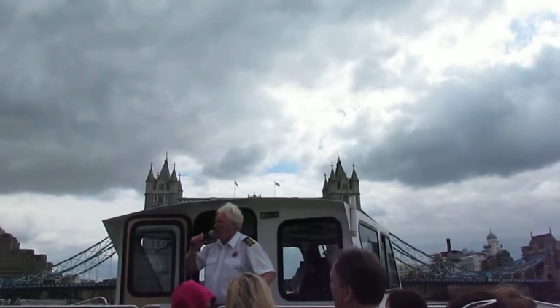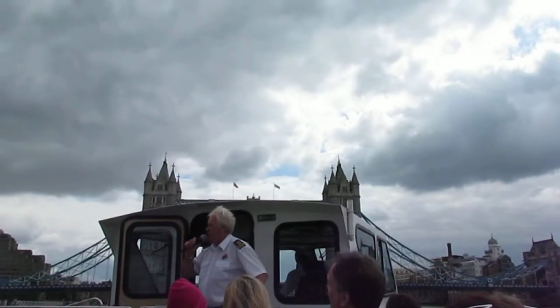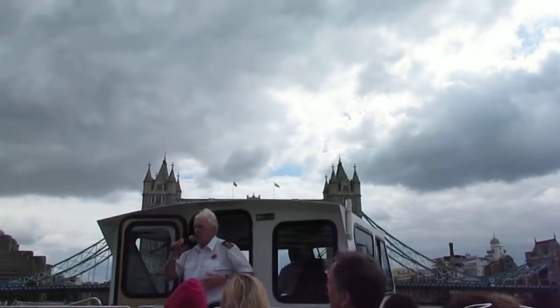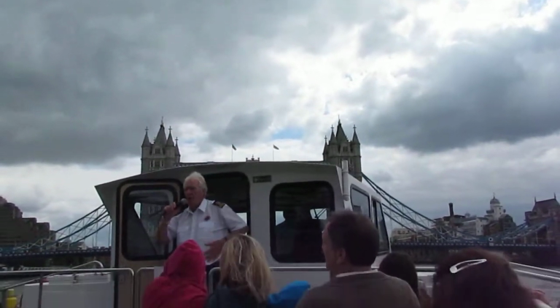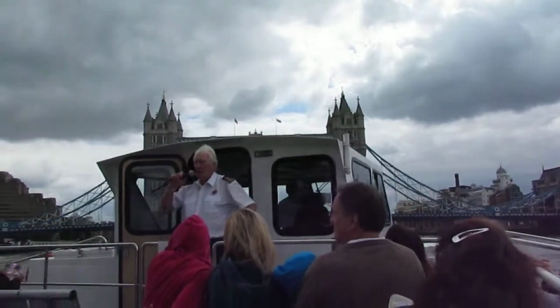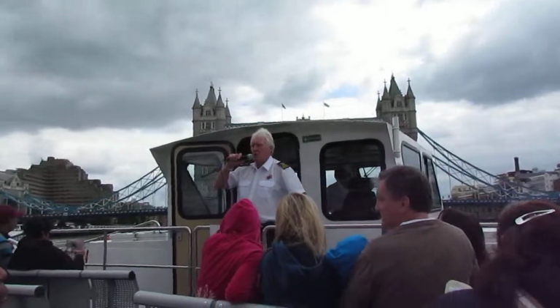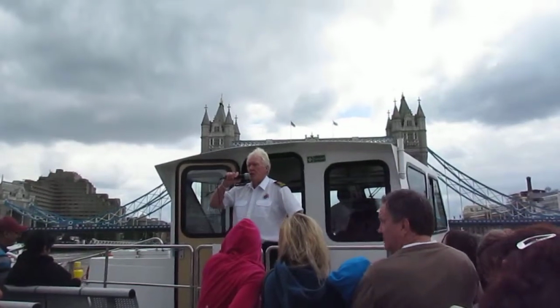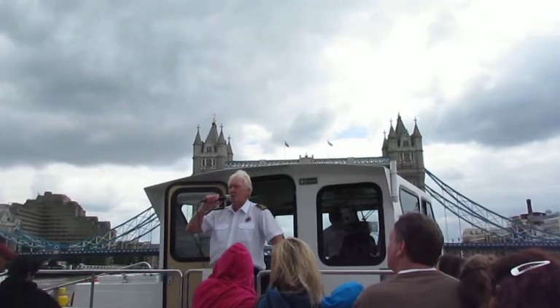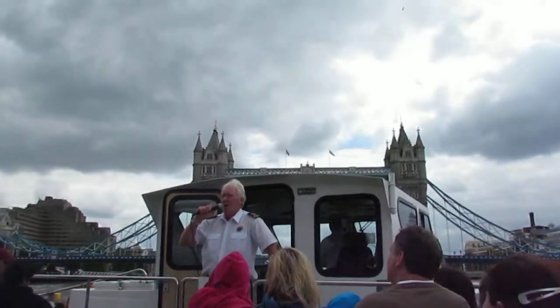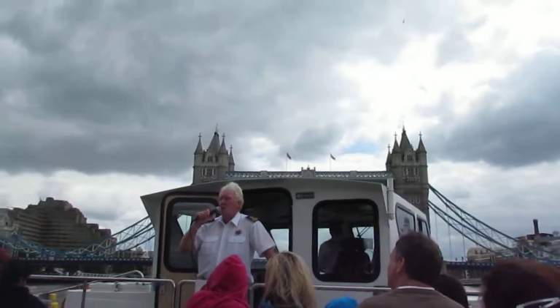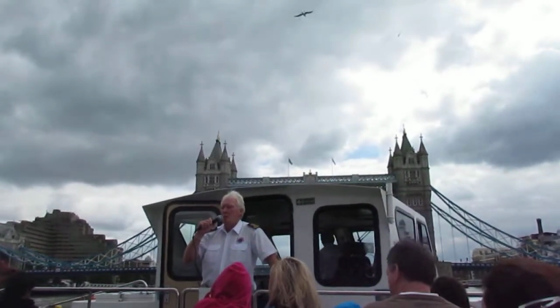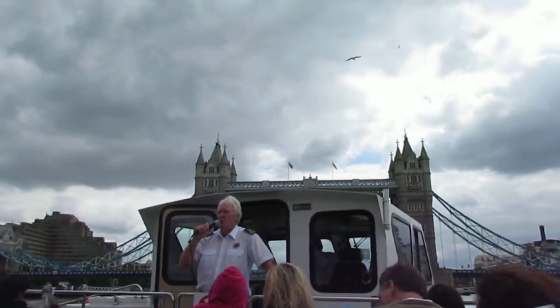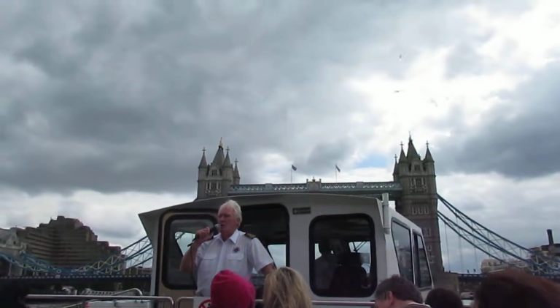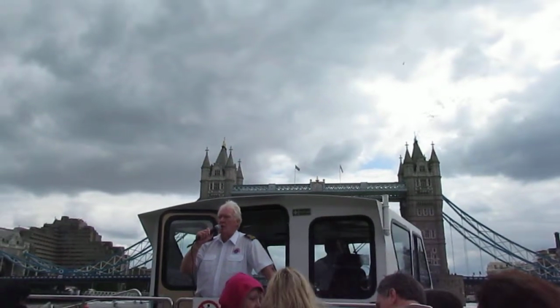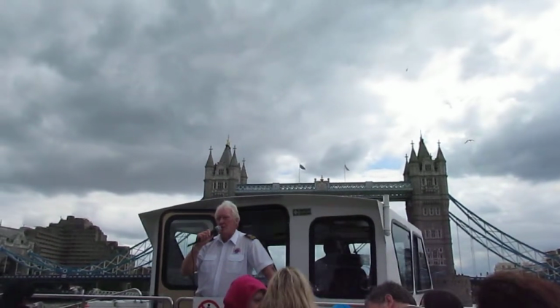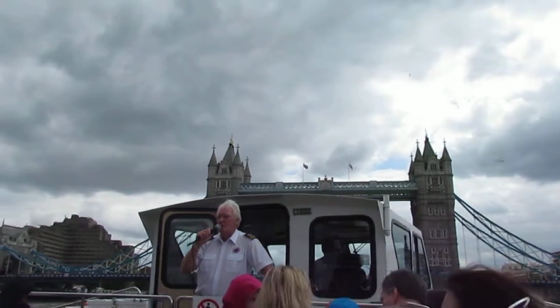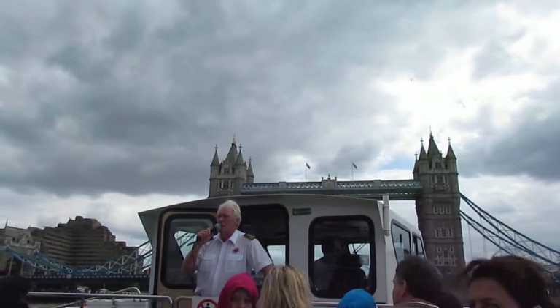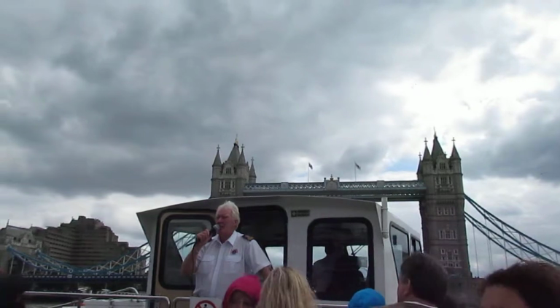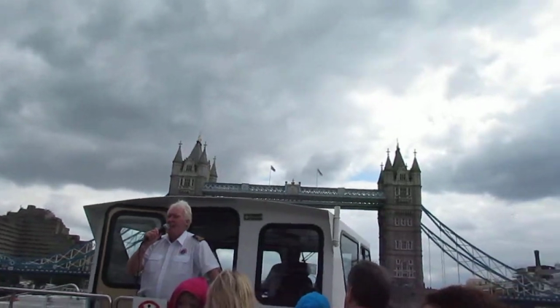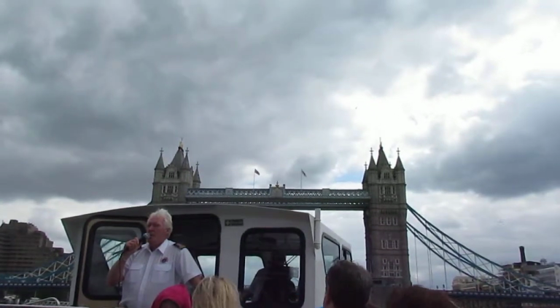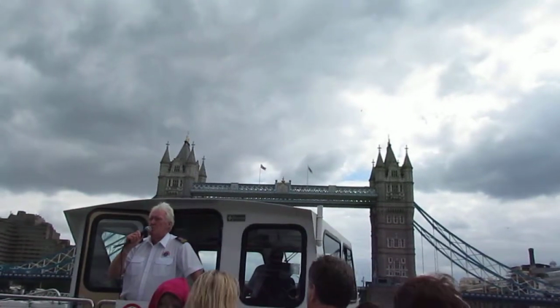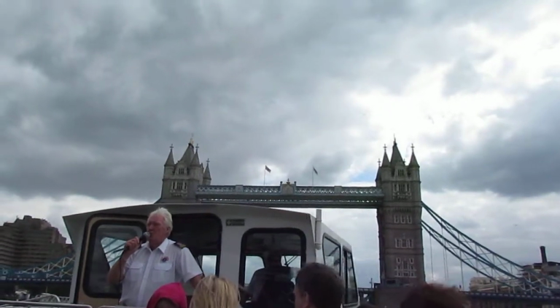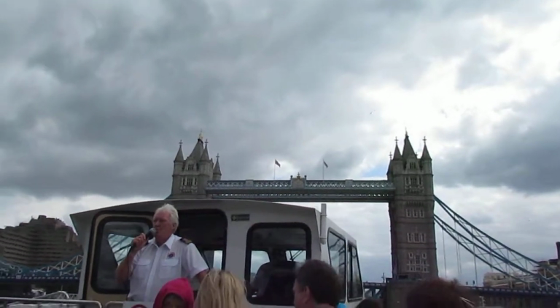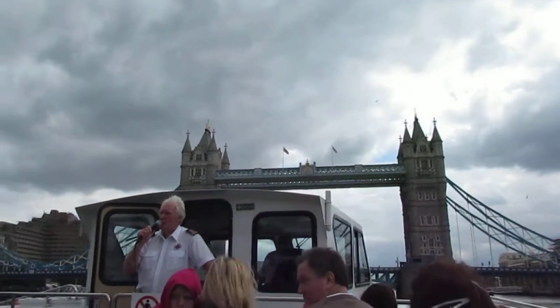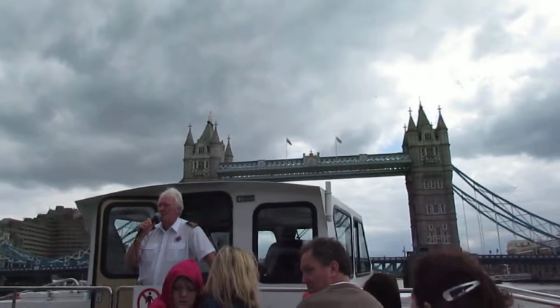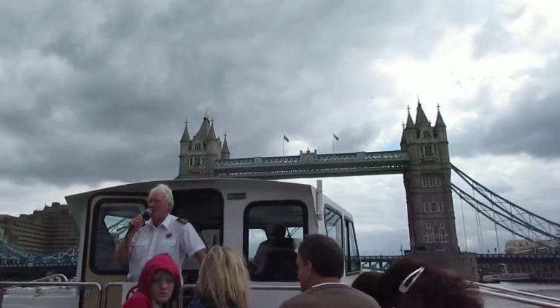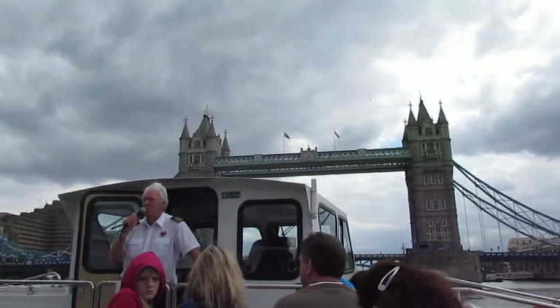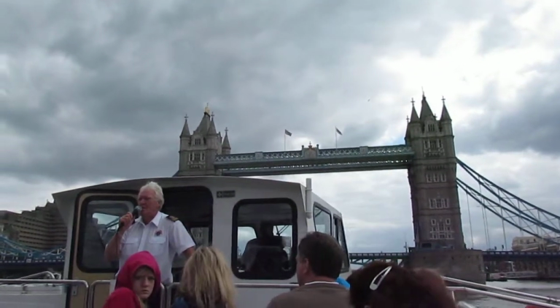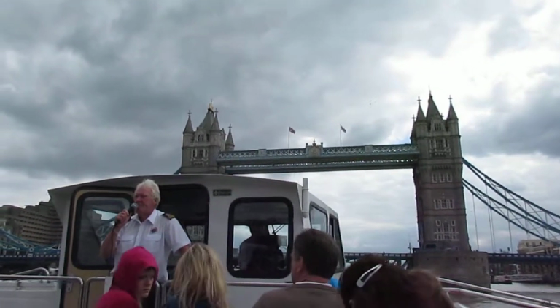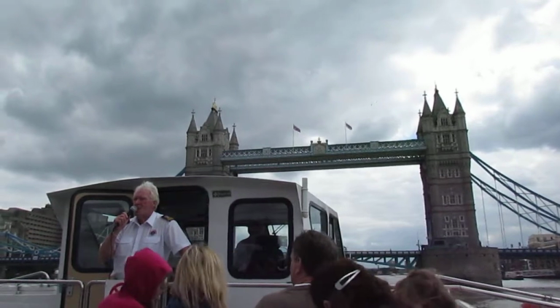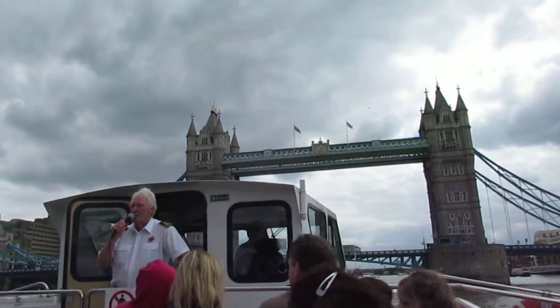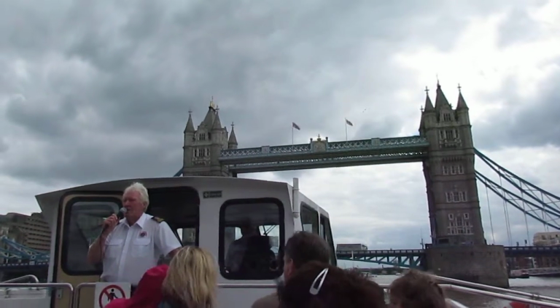Okay folks, just have your attention please. Can you people on the stern of the boat please sit somewhere? Please be careful. I'd like to see you sitting down please. Many thanks.